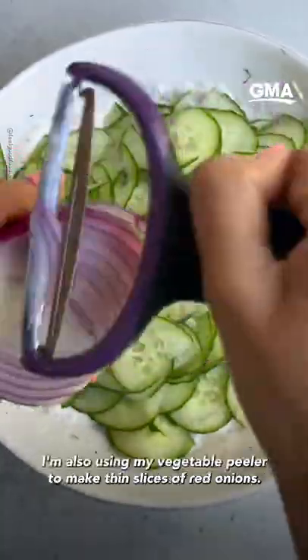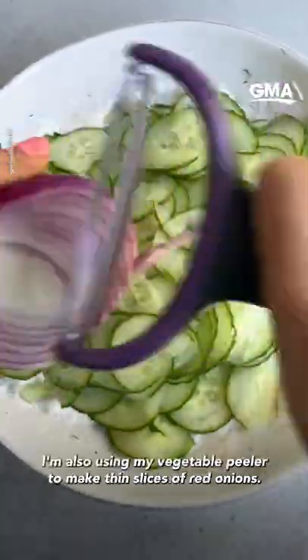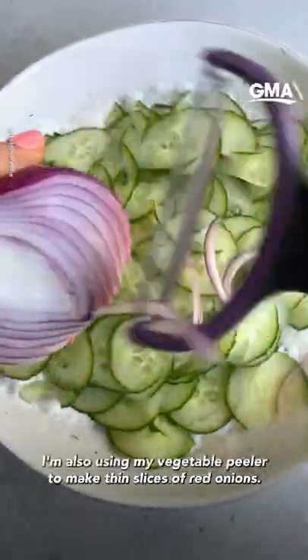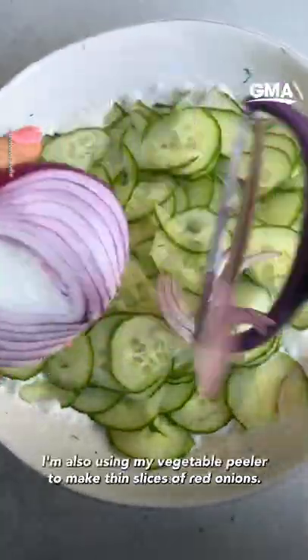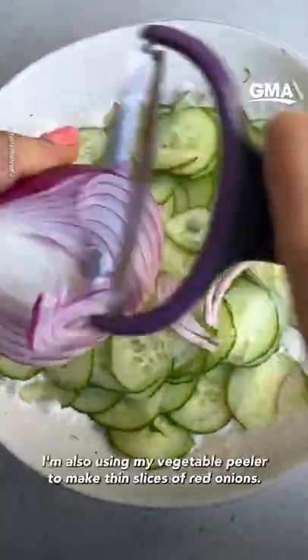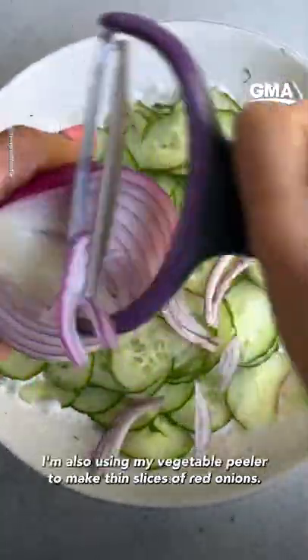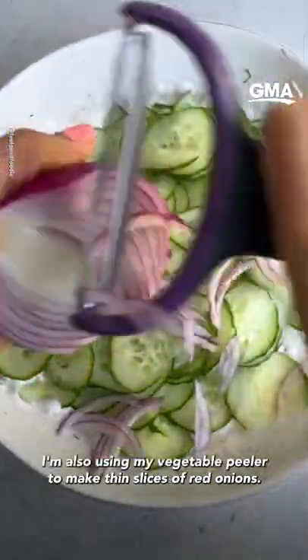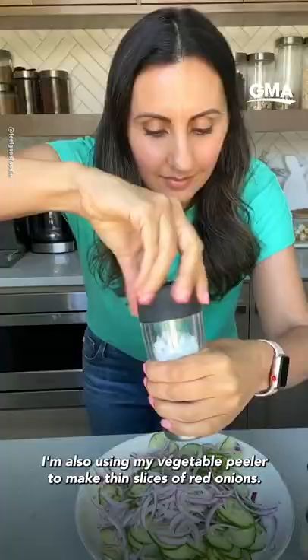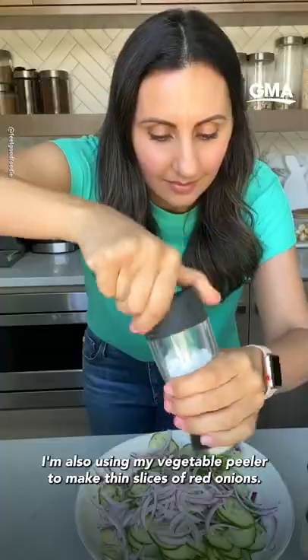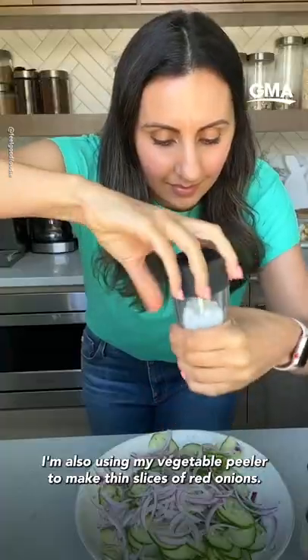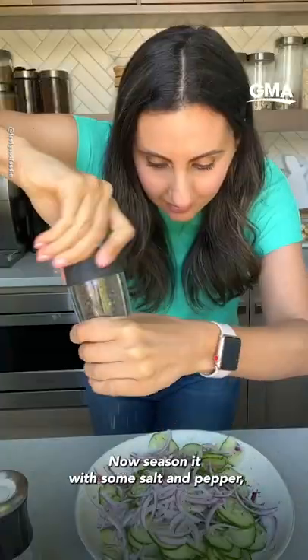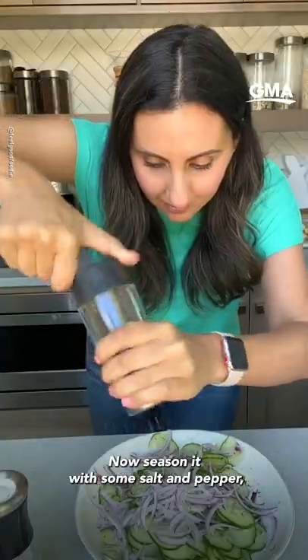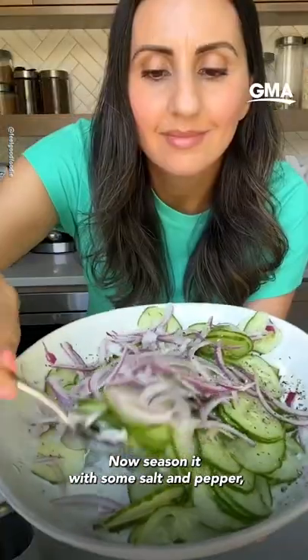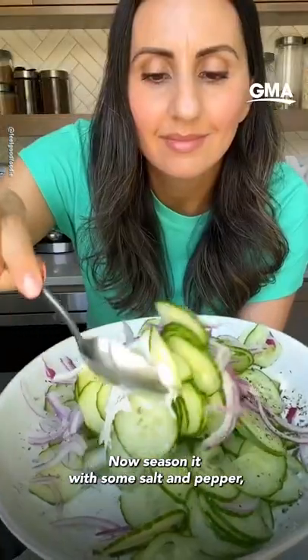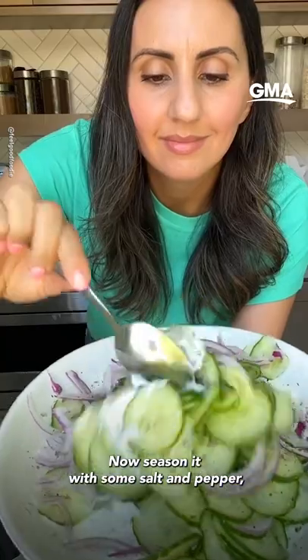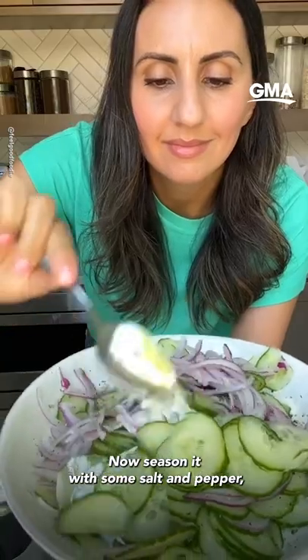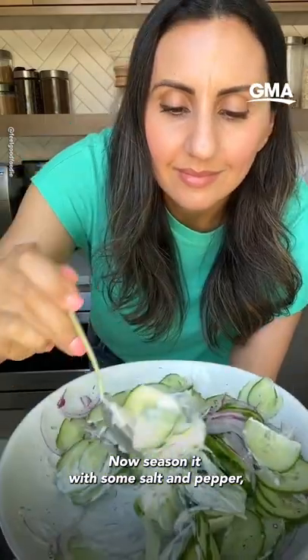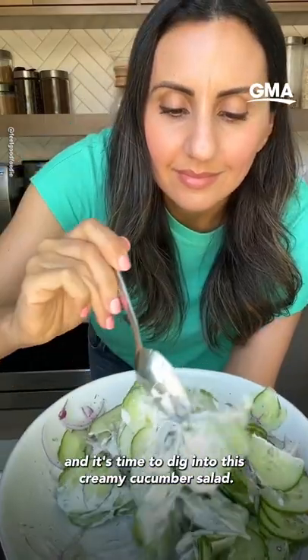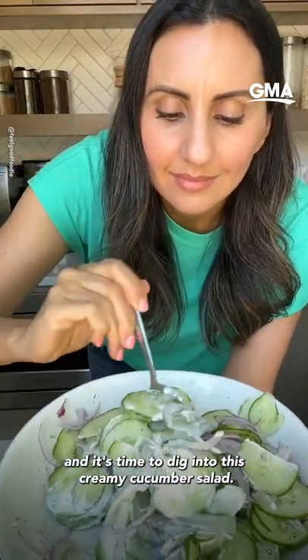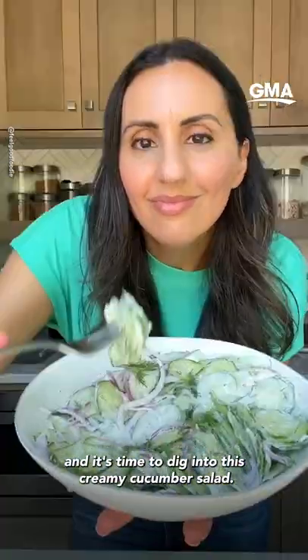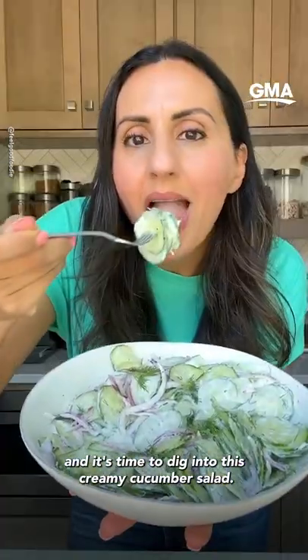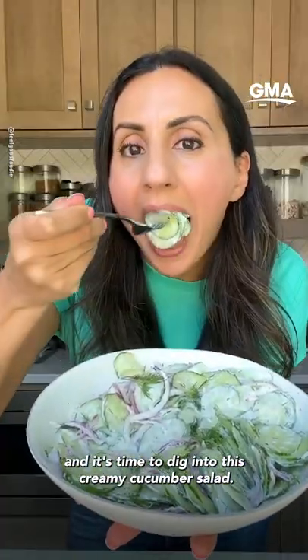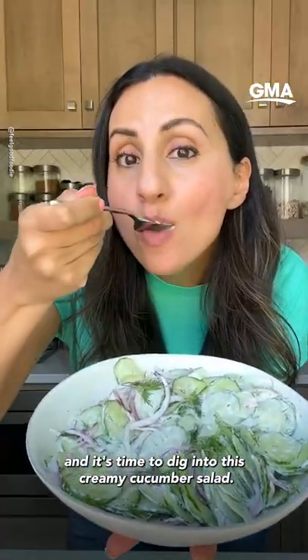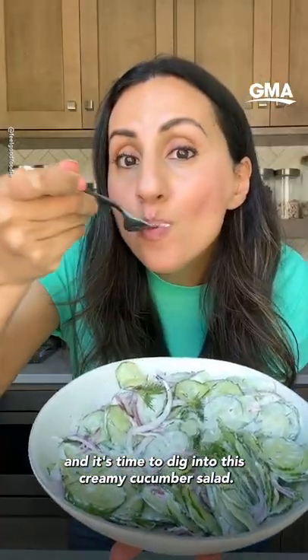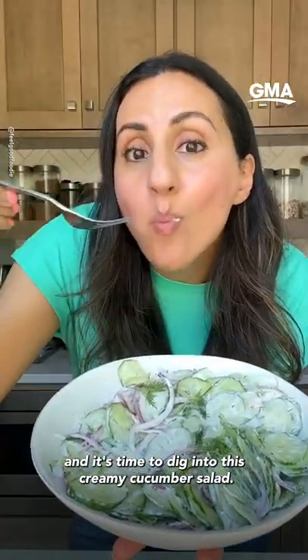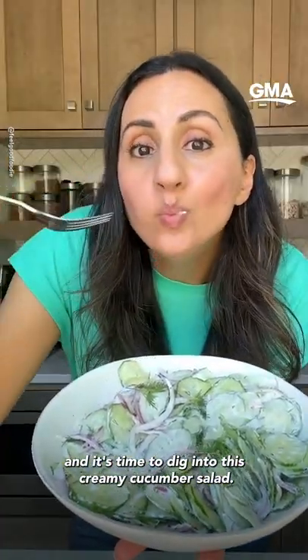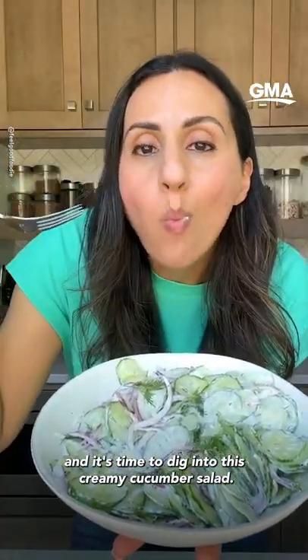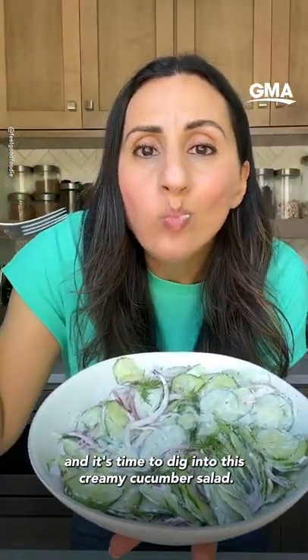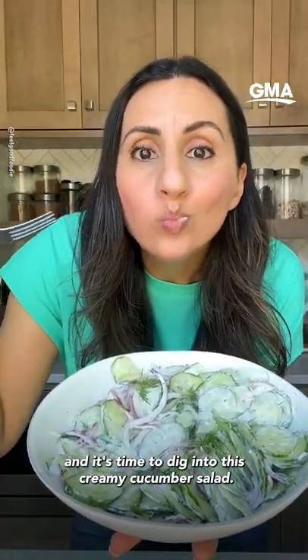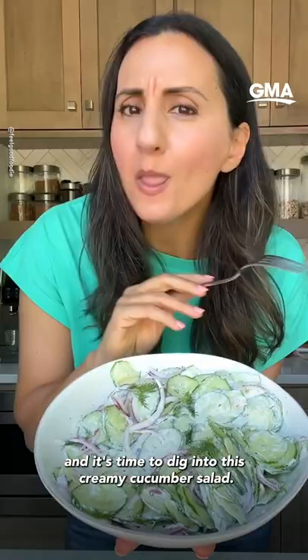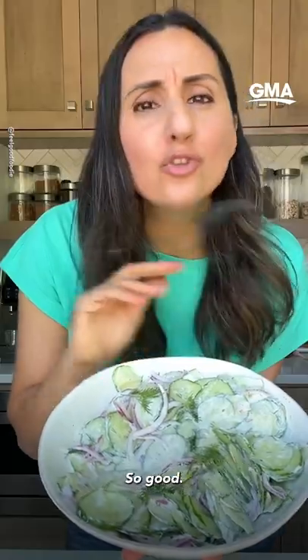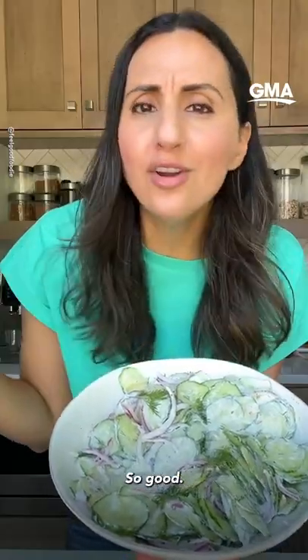I'm also using my vegetable peeler to make thin slices of red onions. Now season it with some salt and pepper, and it's time to dig into this creamy cucumber salad. So good.